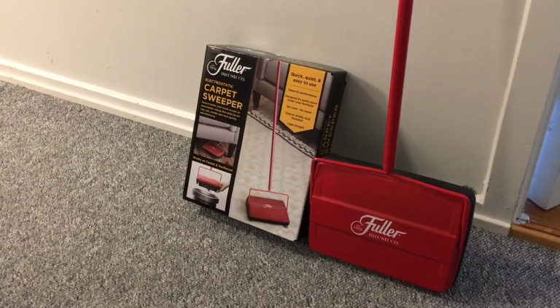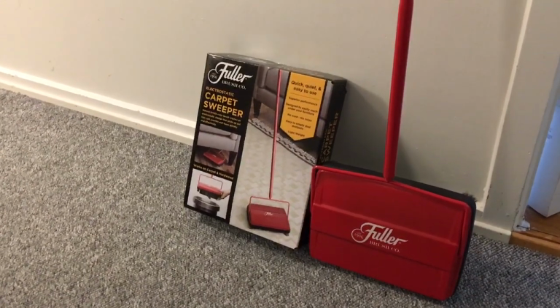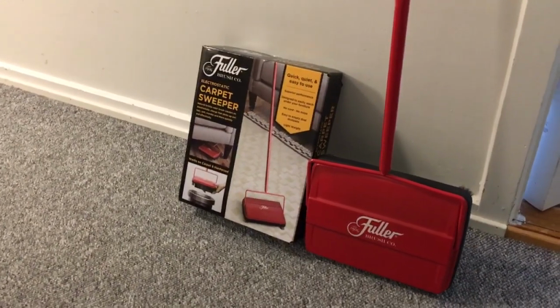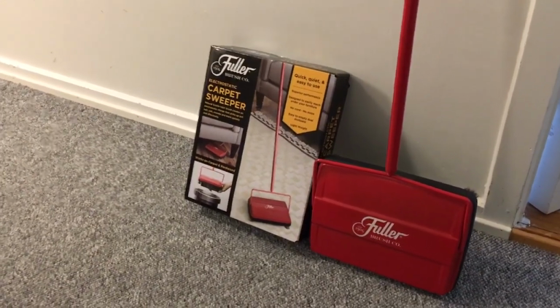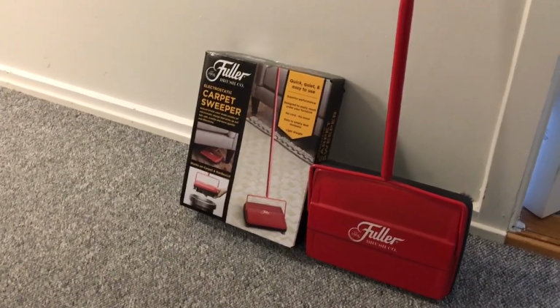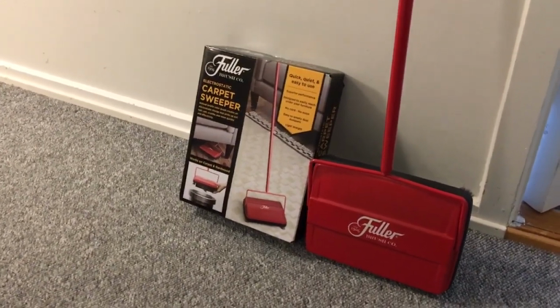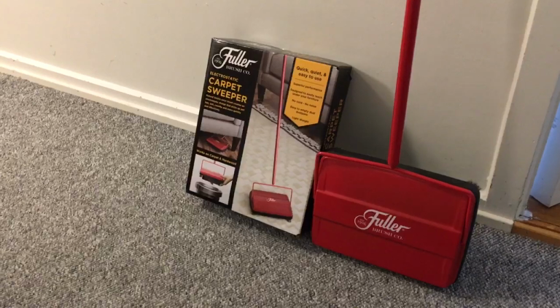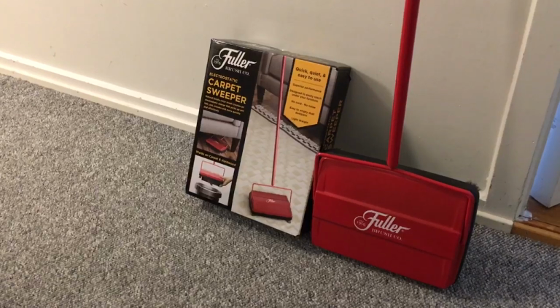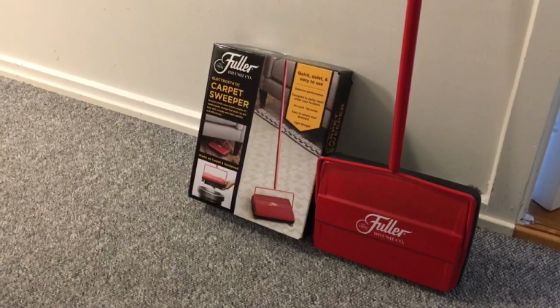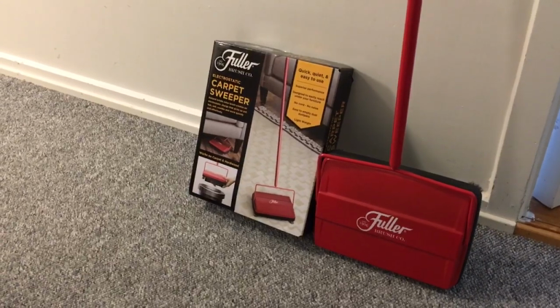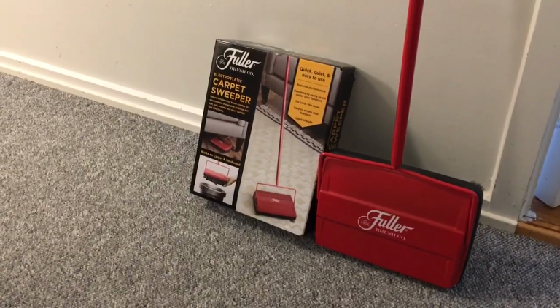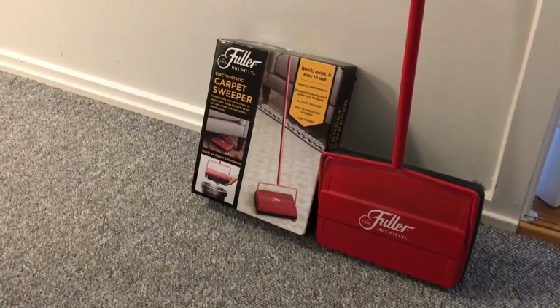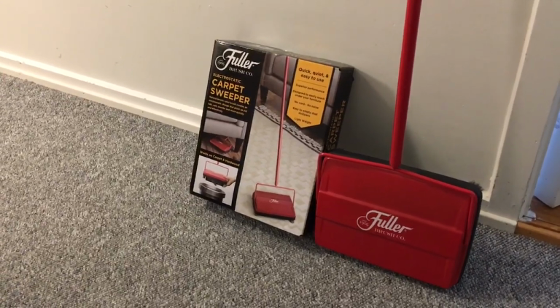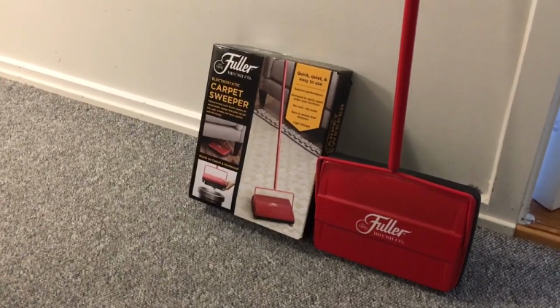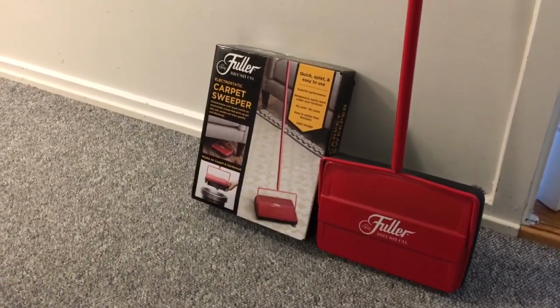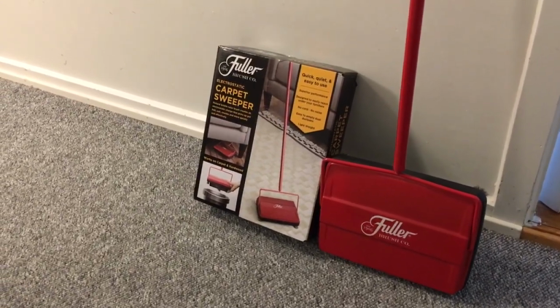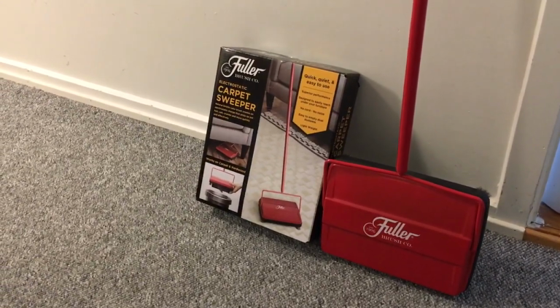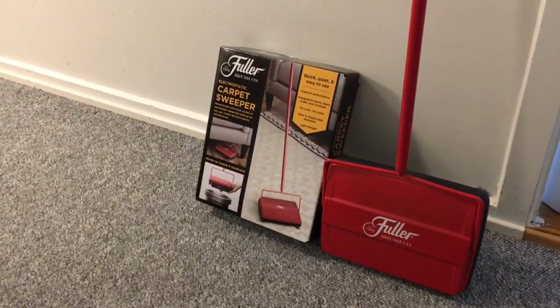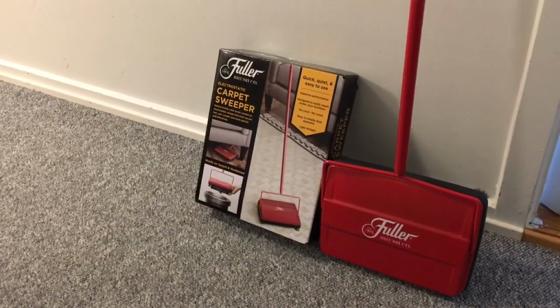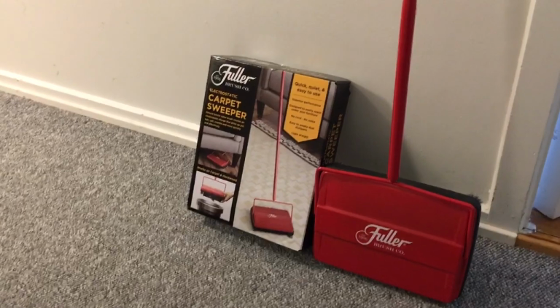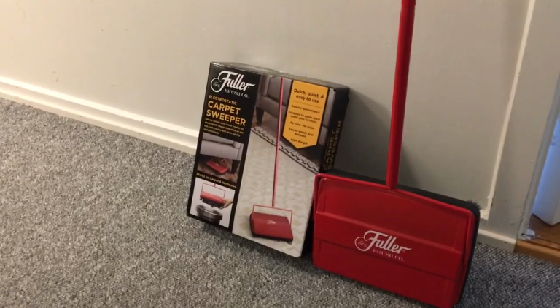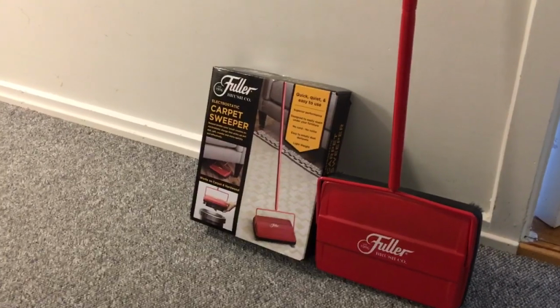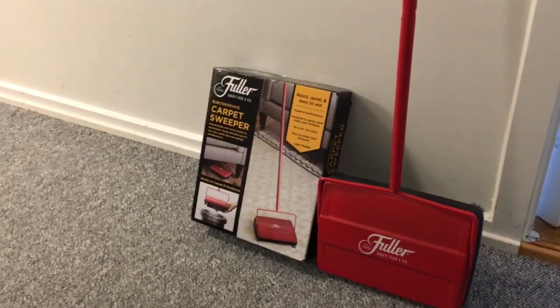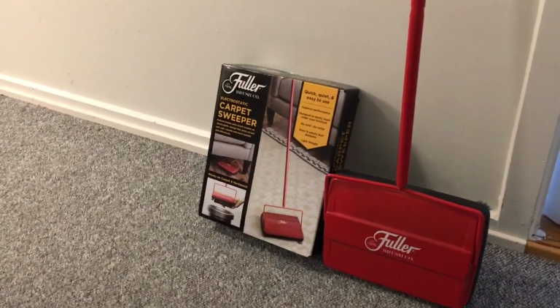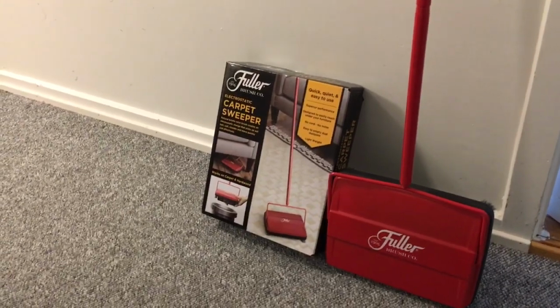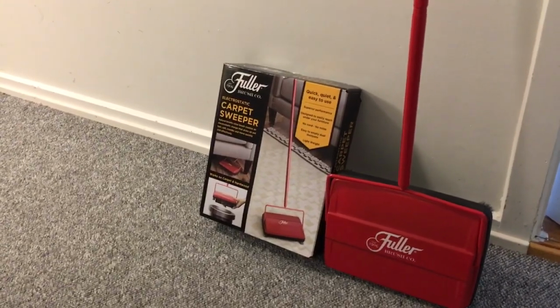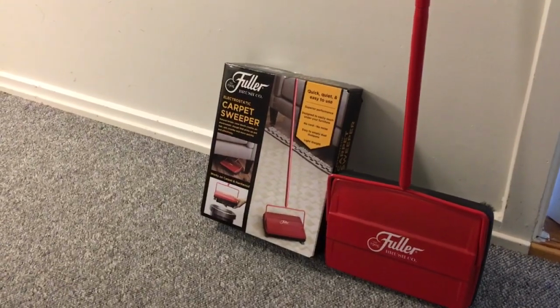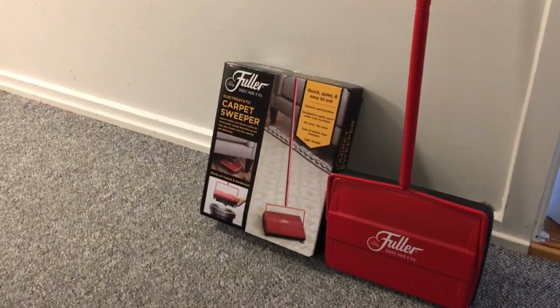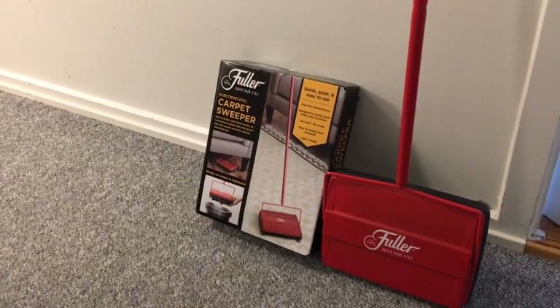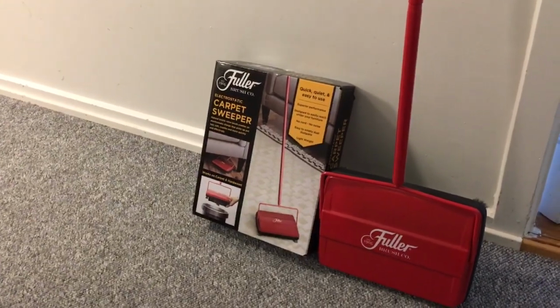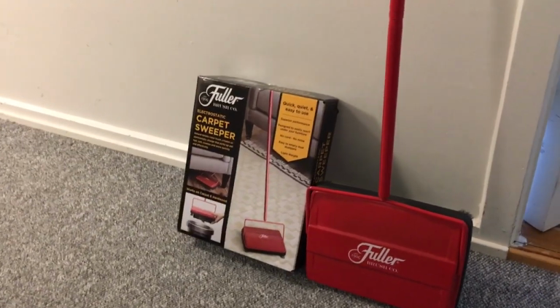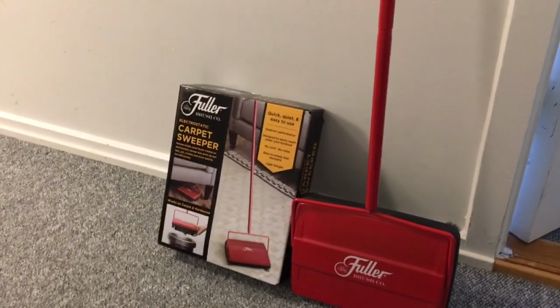In my experience, this device actually cleans the carpets better than your regular vacuum cleaner because of how the brushes work the carpet. So let's look at it.